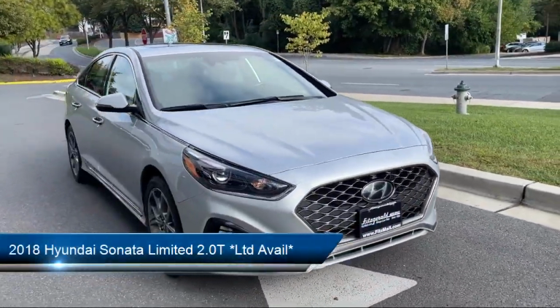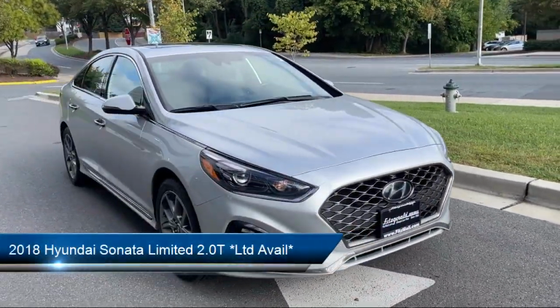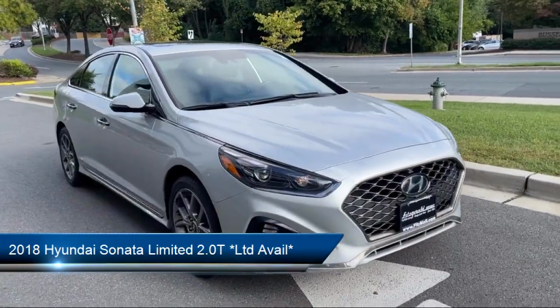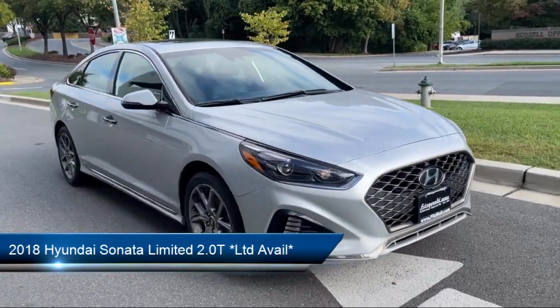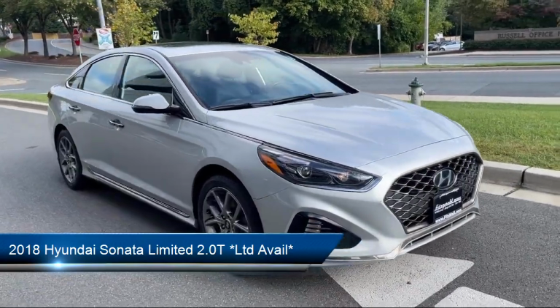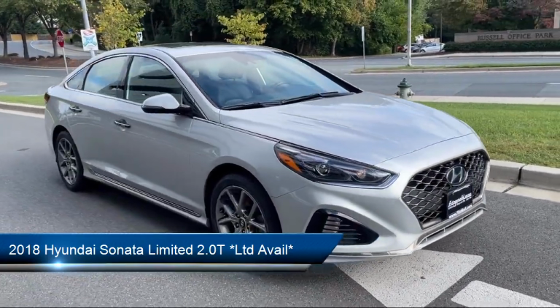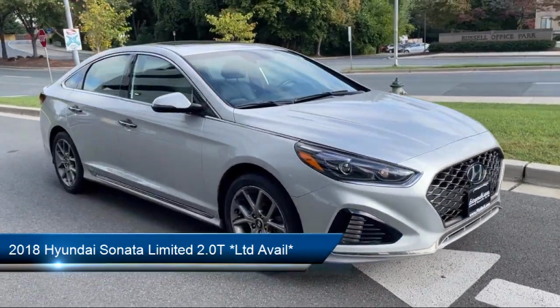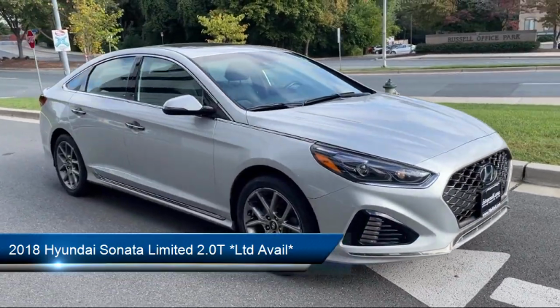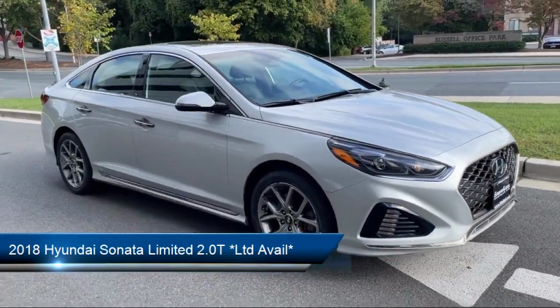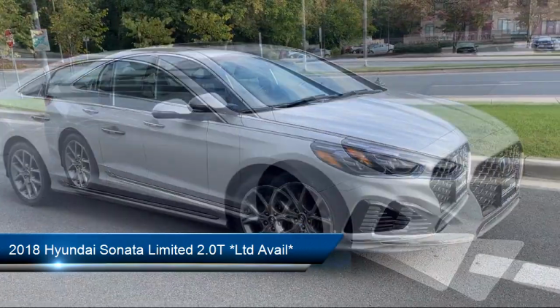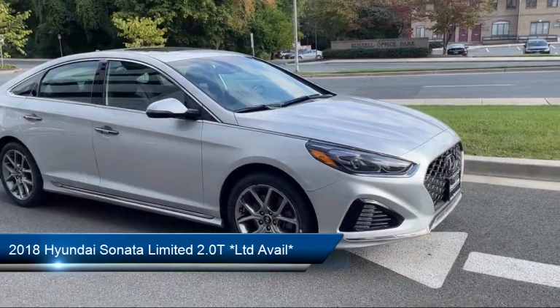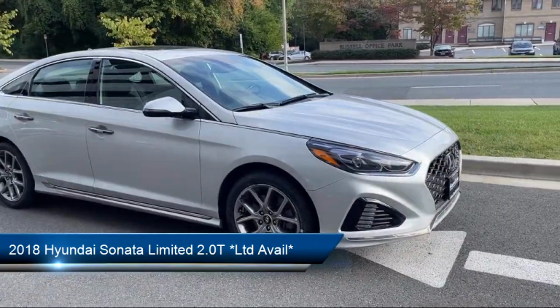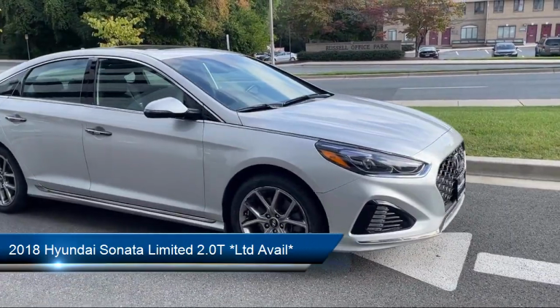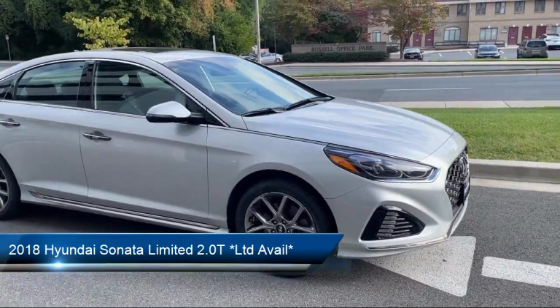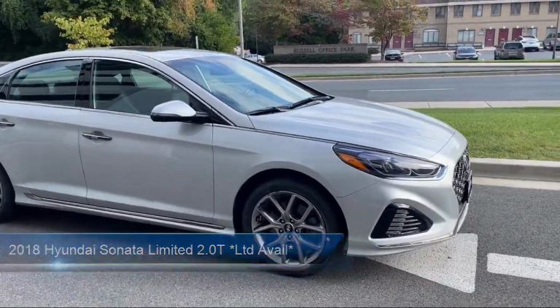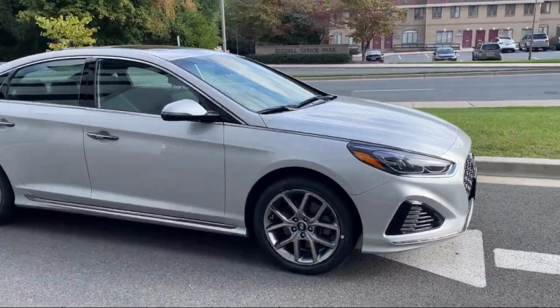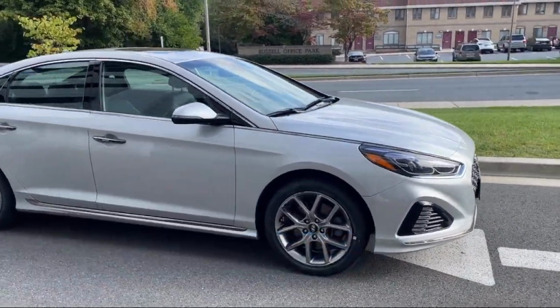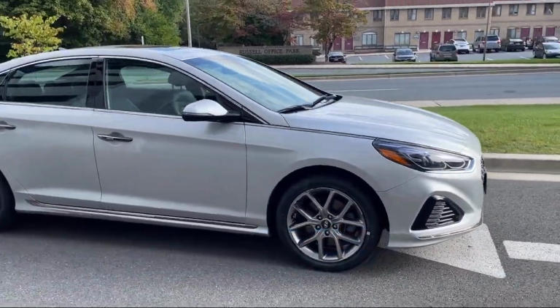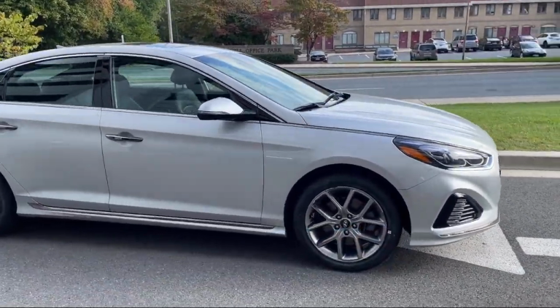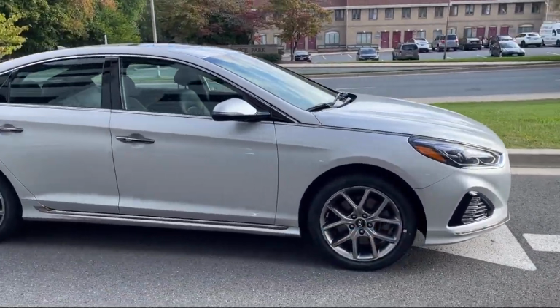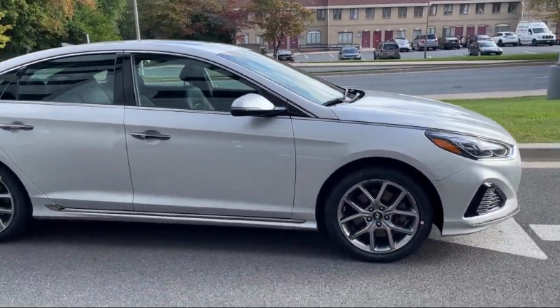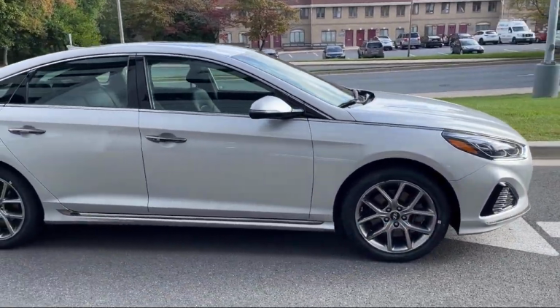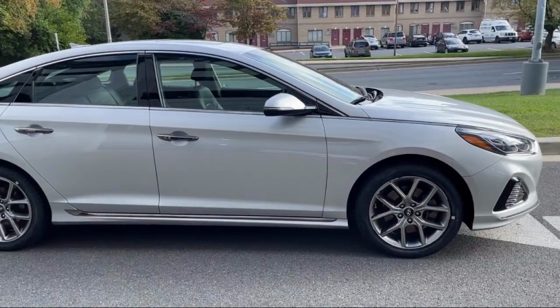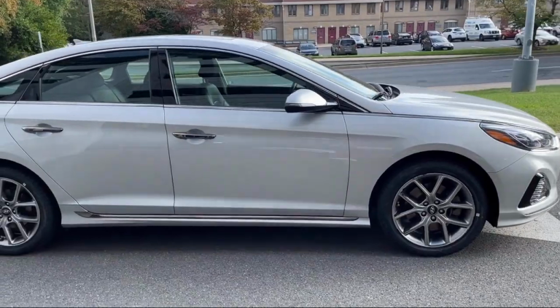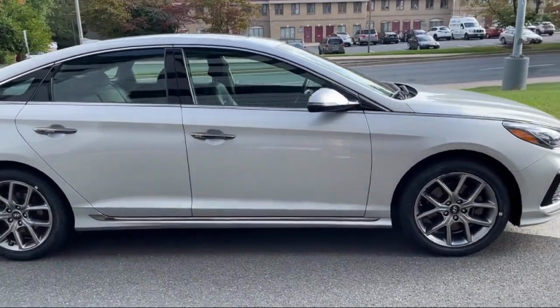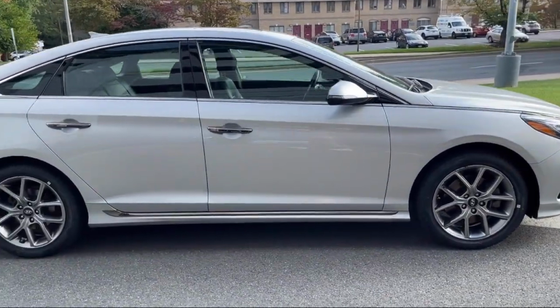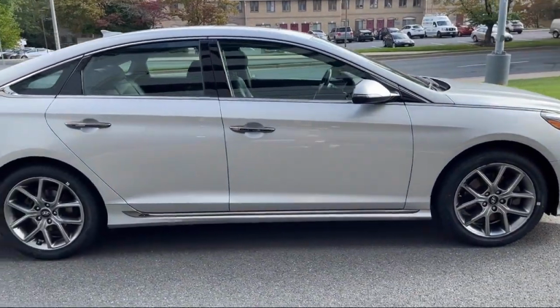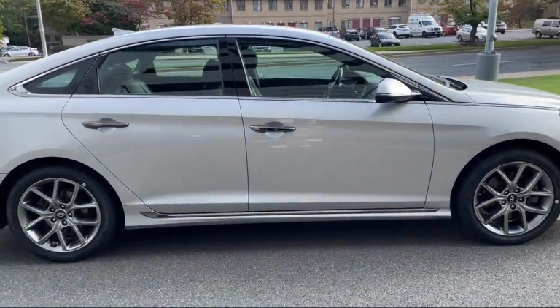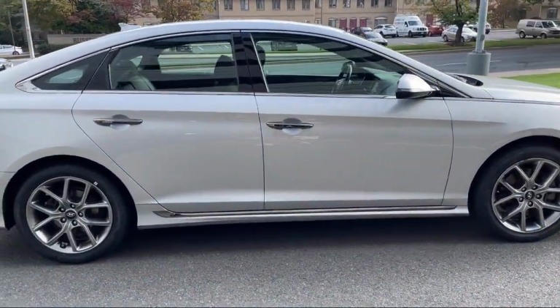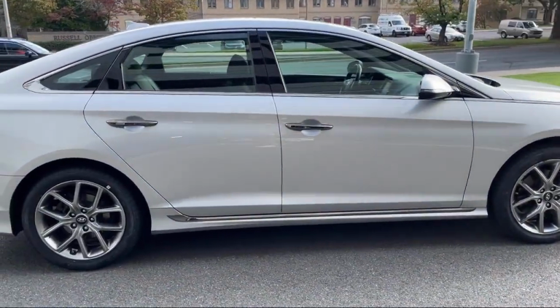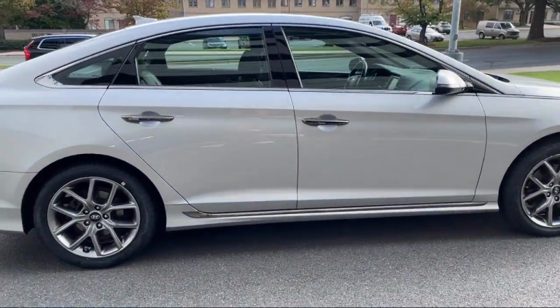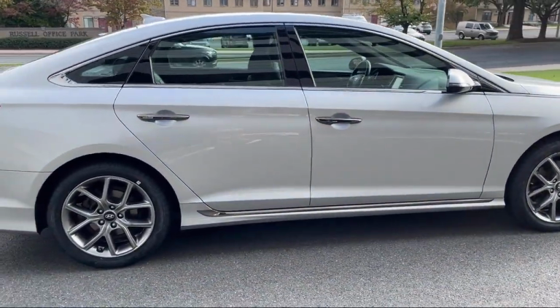It comes equipped with Steering Wheel Mounted Audio Controls, USB Auxiliary Audio Input, and an Audio Touchscreen Display.